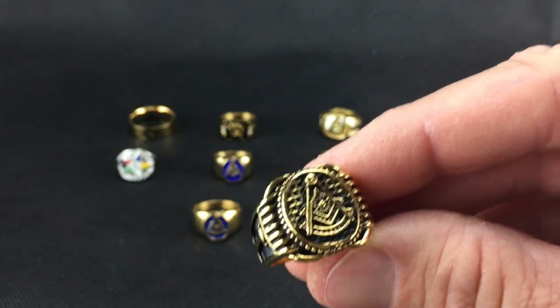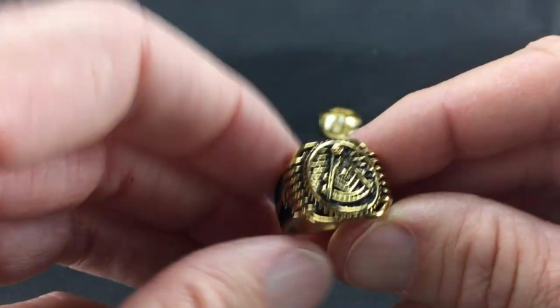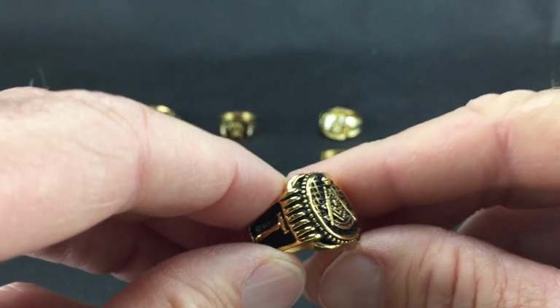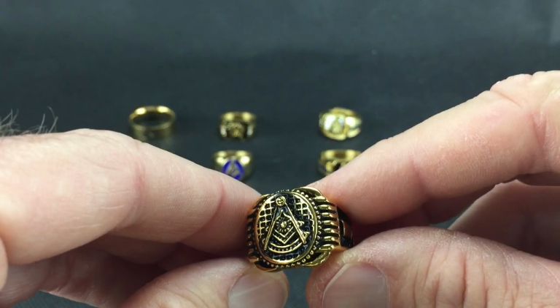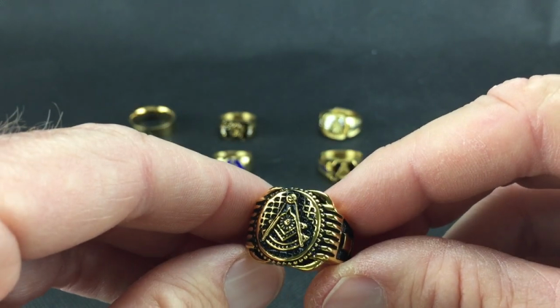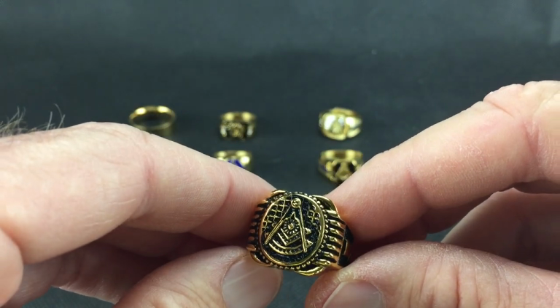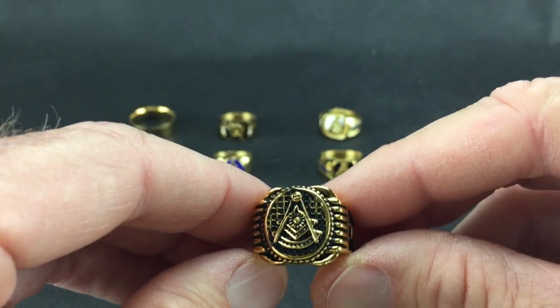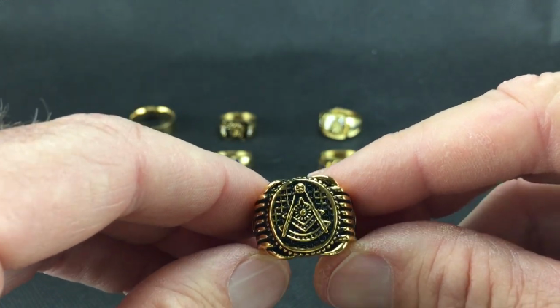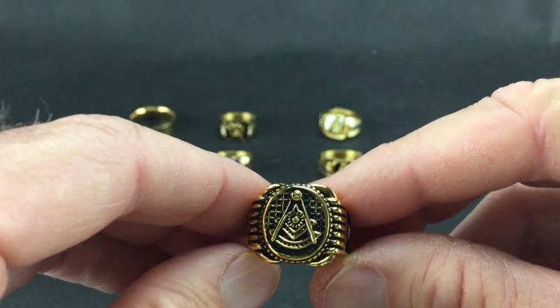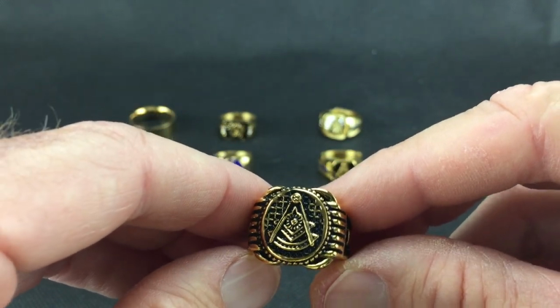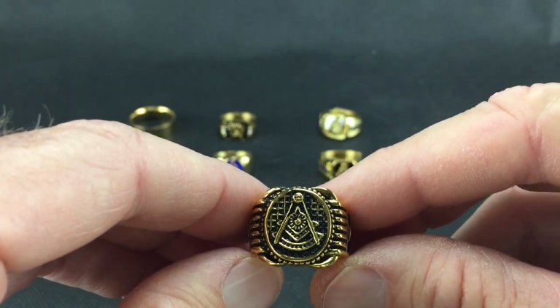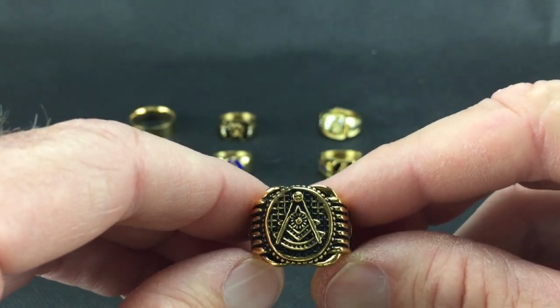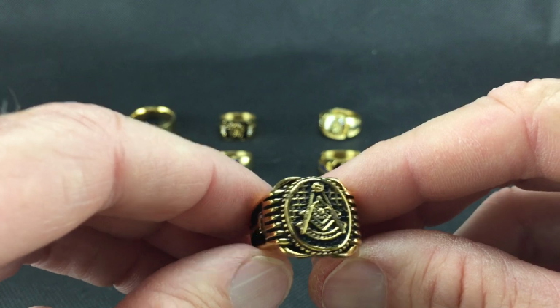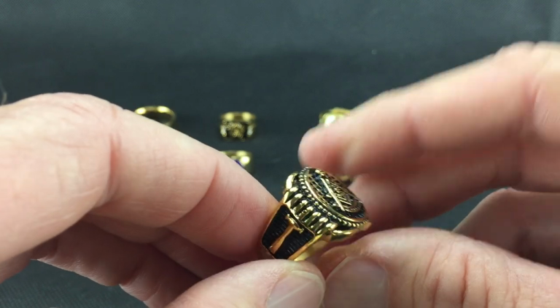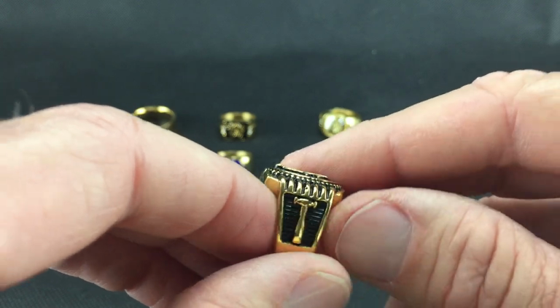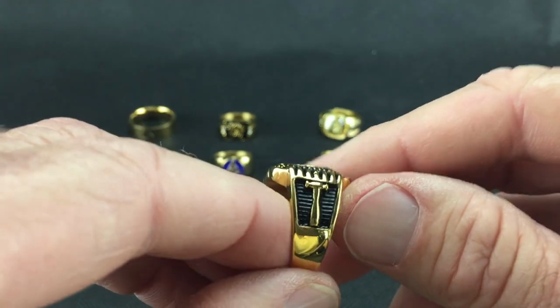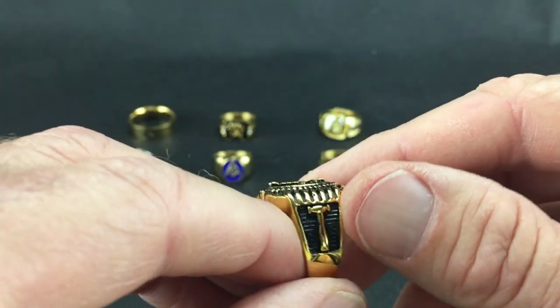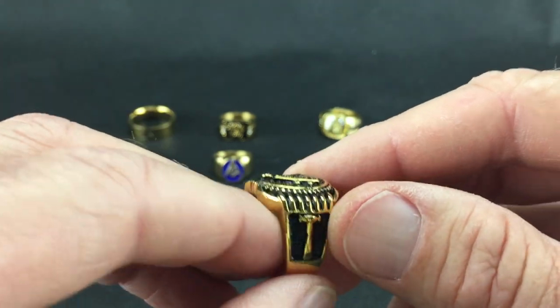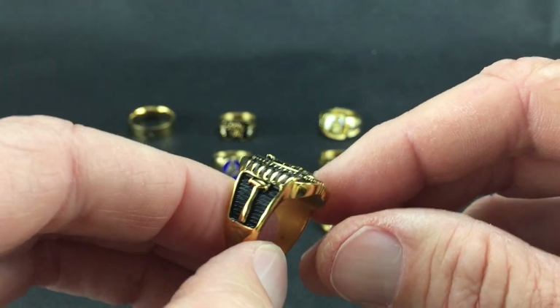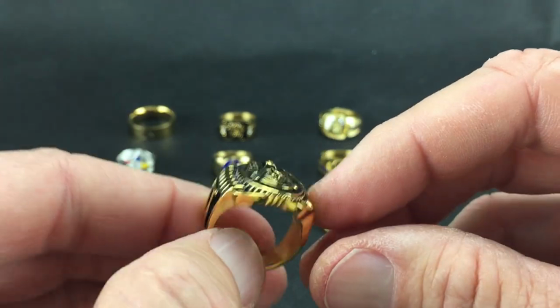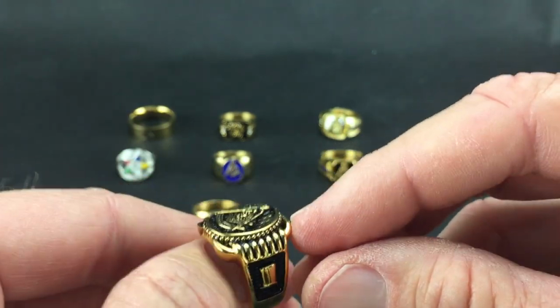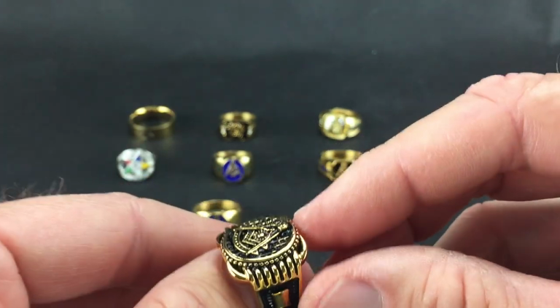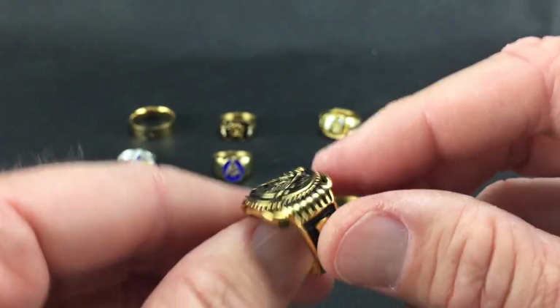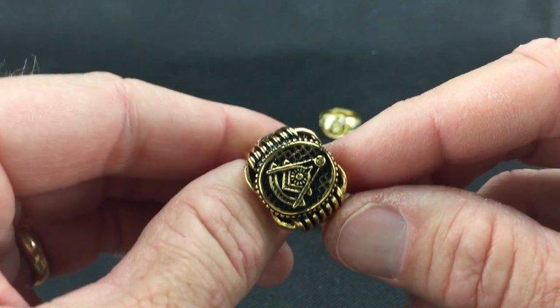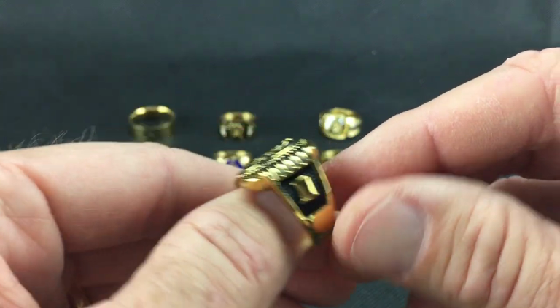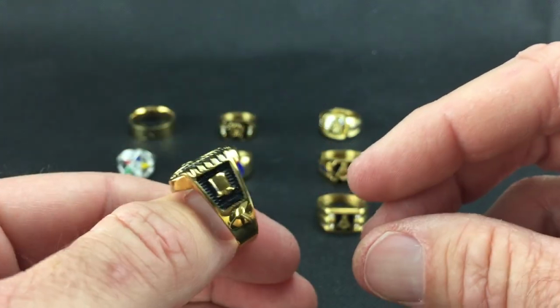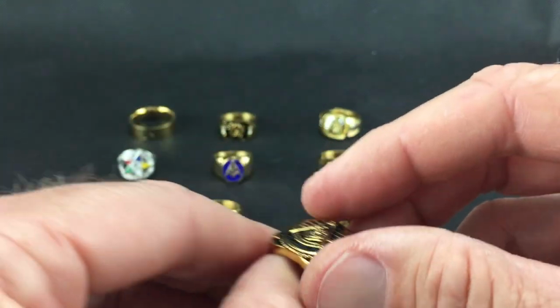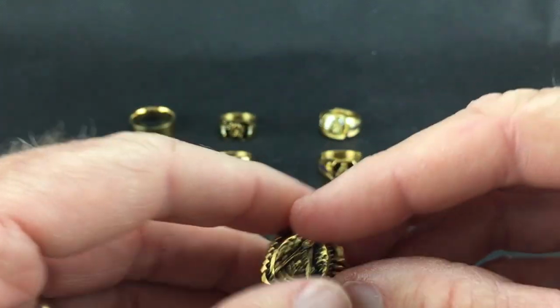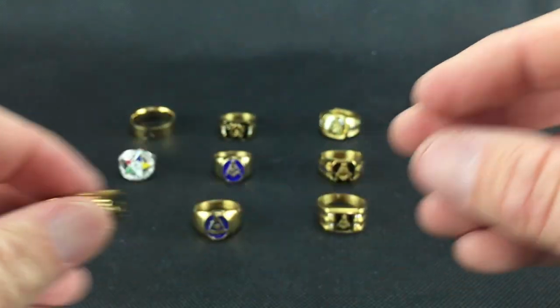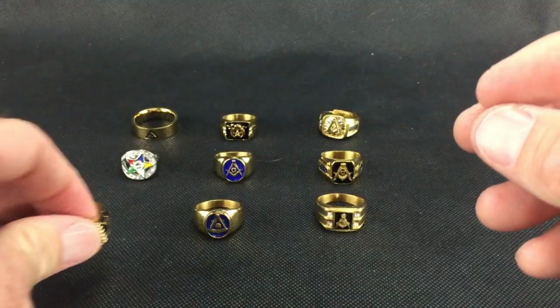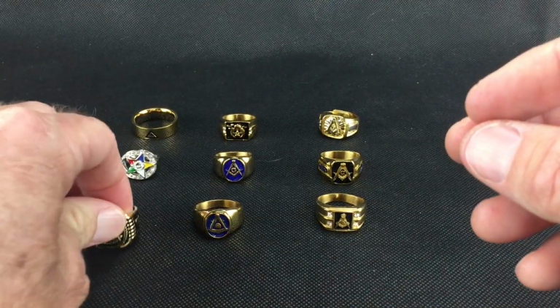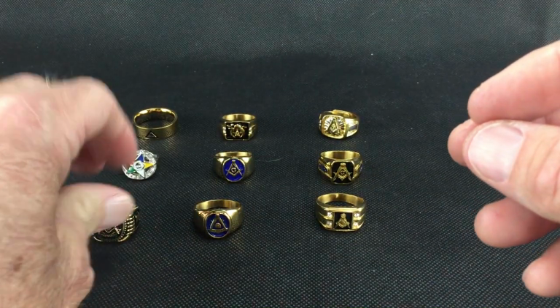When I say most sizes, it goes from 9 to about 13 or 14. So if you're bigger than a 13 or 14, or smaller than a 9, we do not have these in size. That's the first Past Master one.